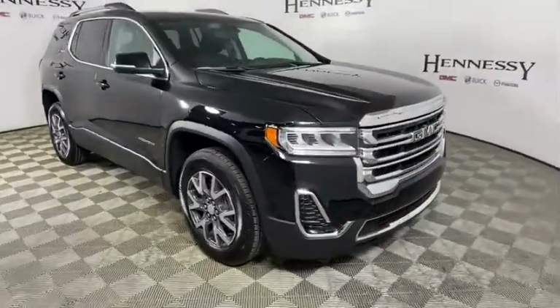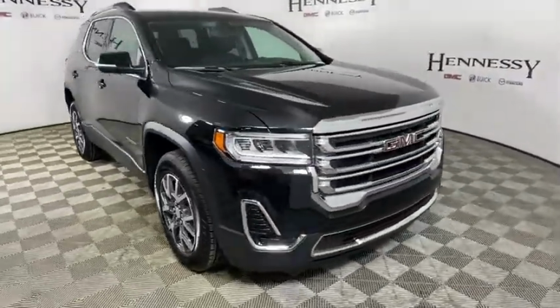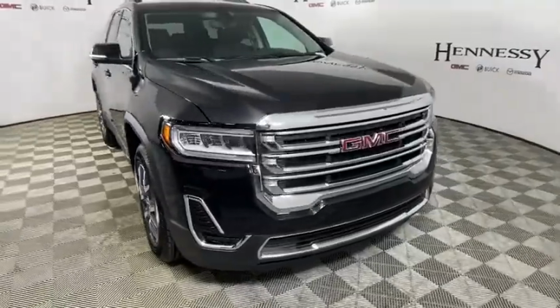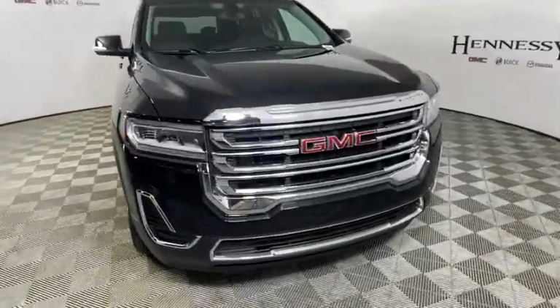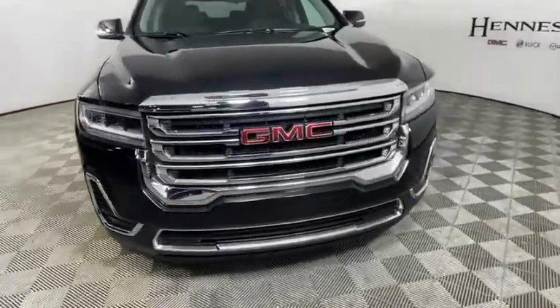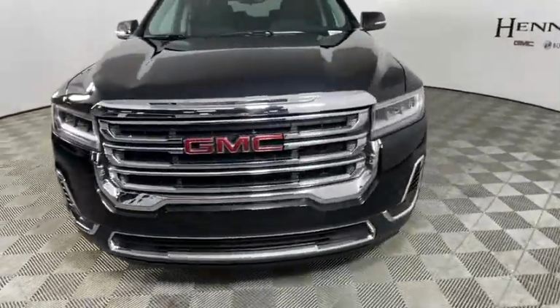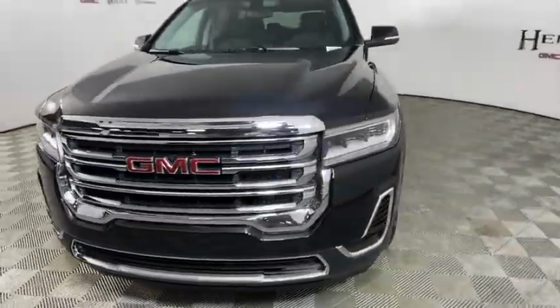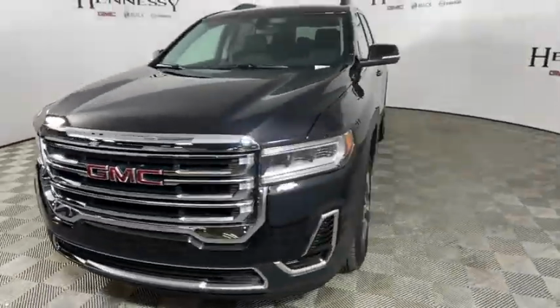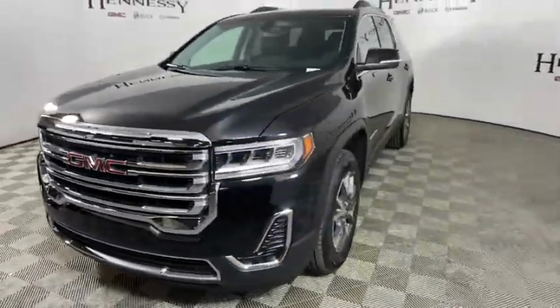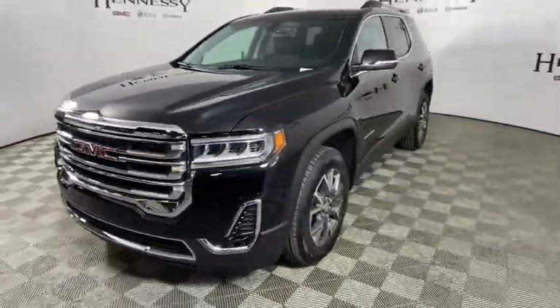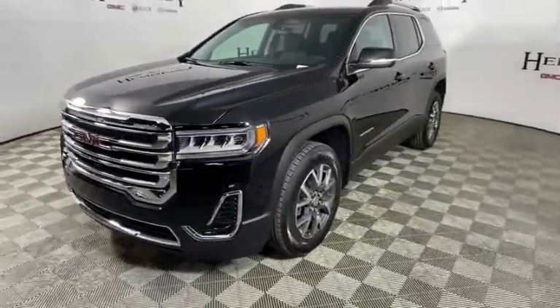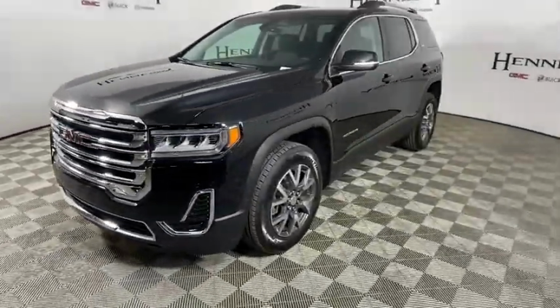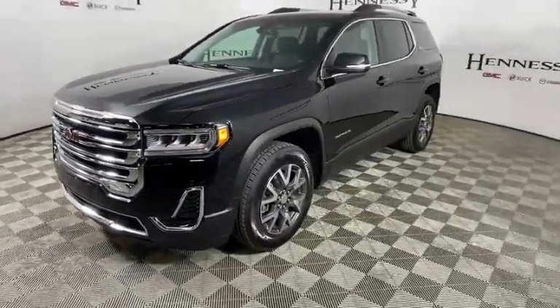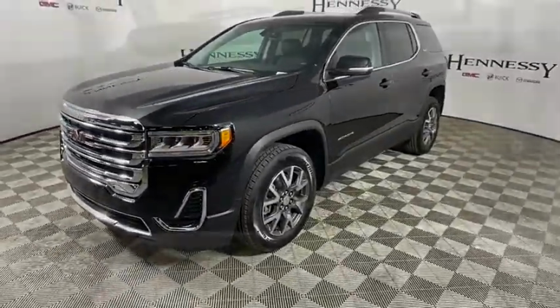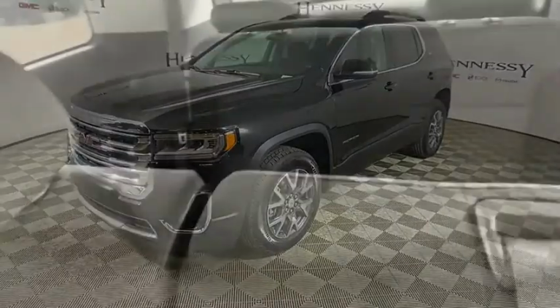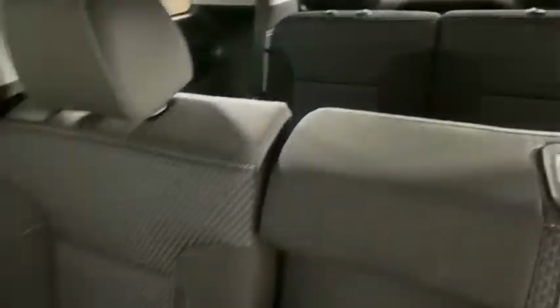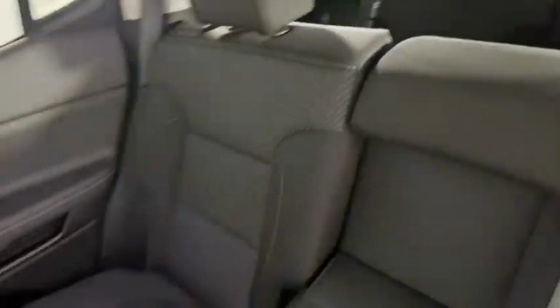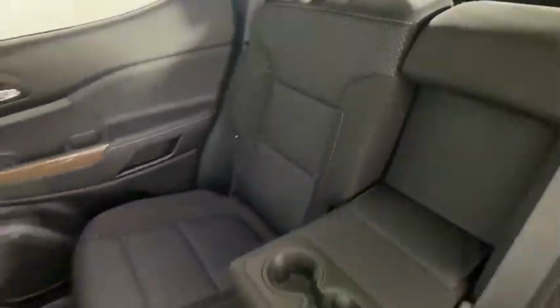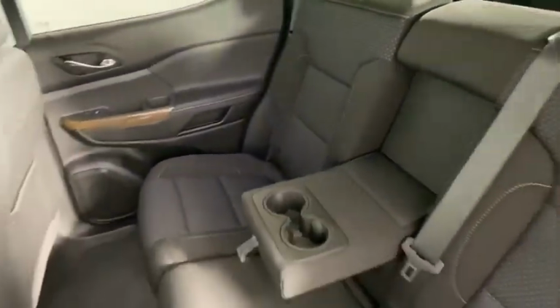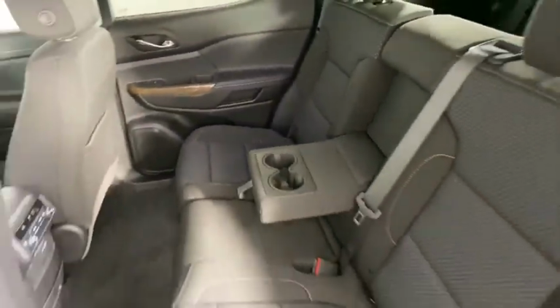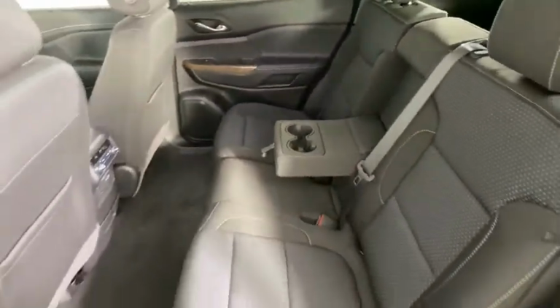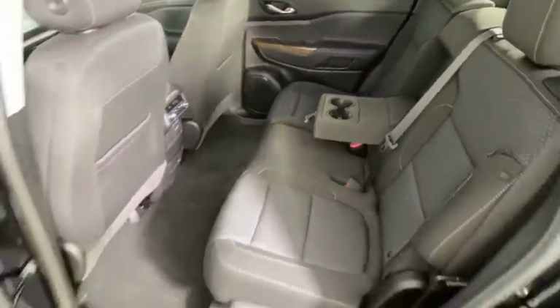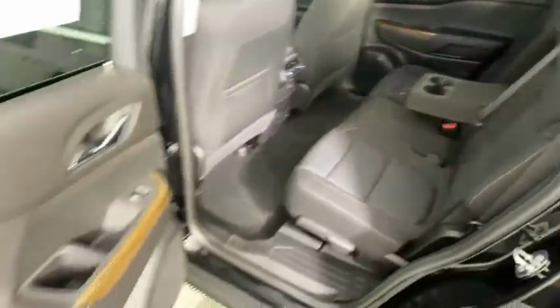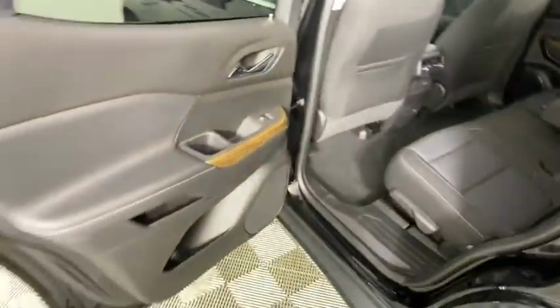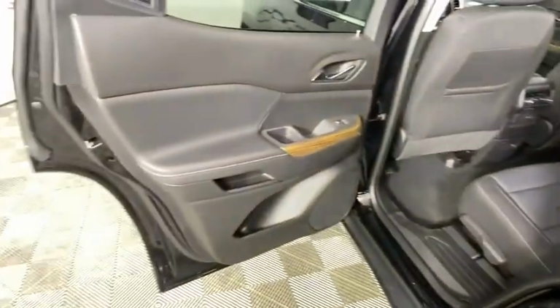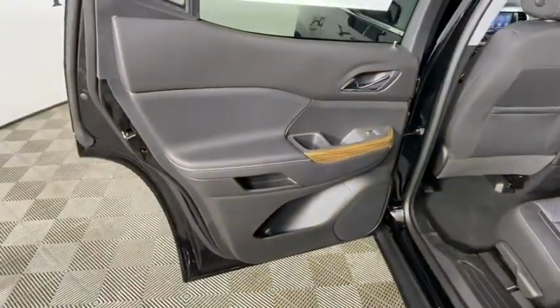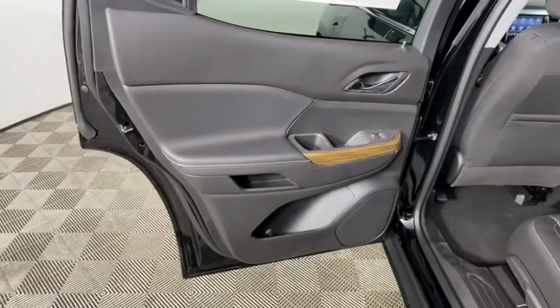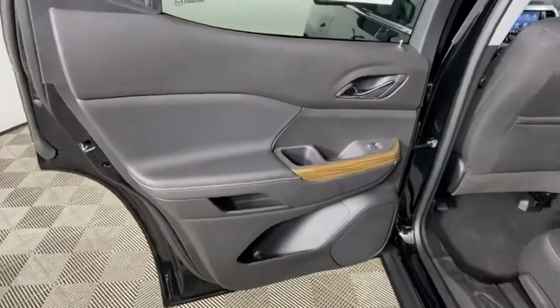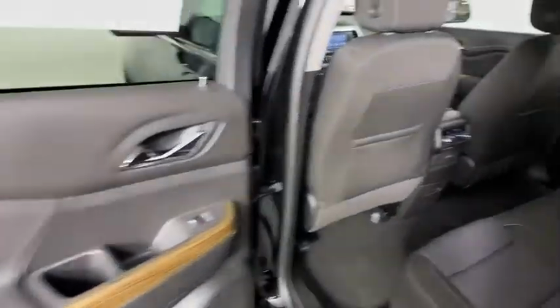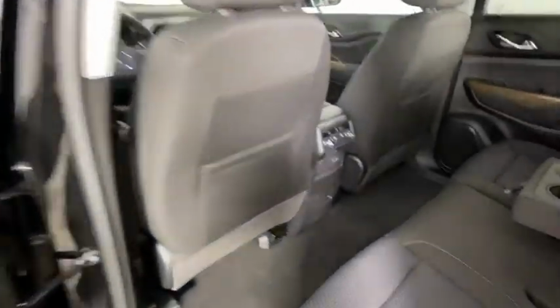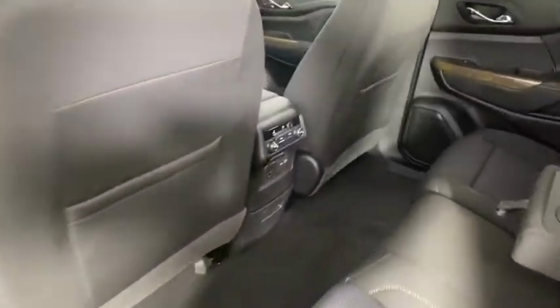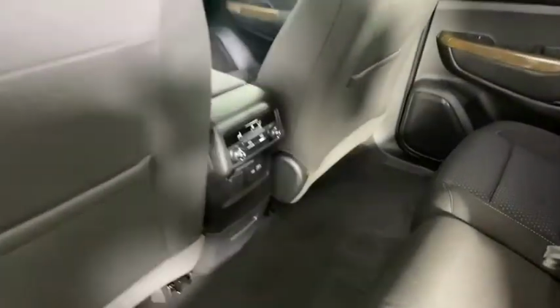This vehicle has less than 100 miles. Here are some of this vehicle's great options: traction control, remote start, dual airbags, power steering, alloy wheels, four-wheel disc brakes, electronic stability control.